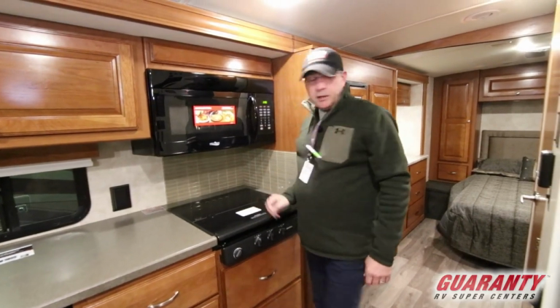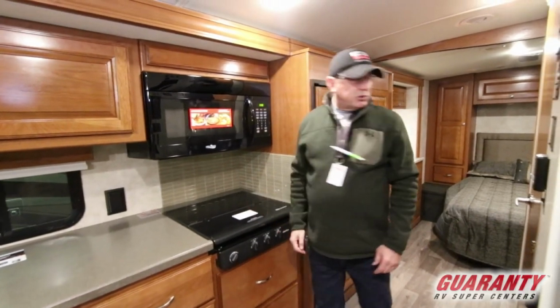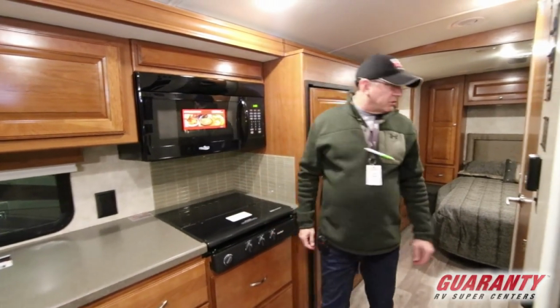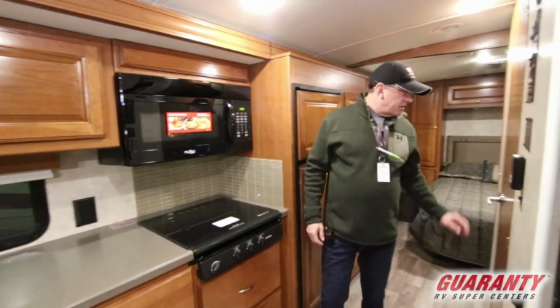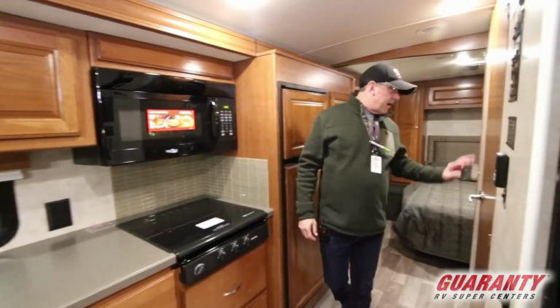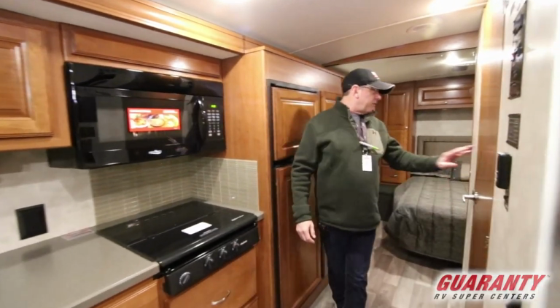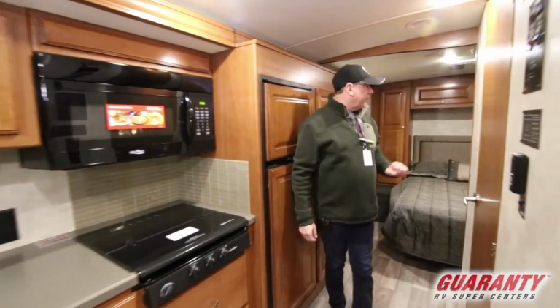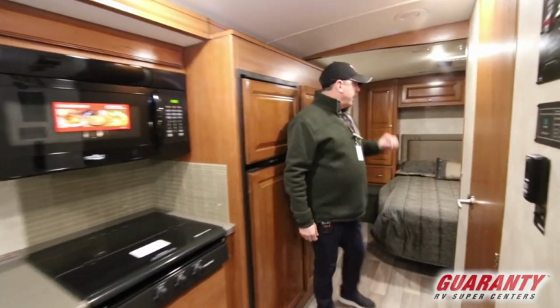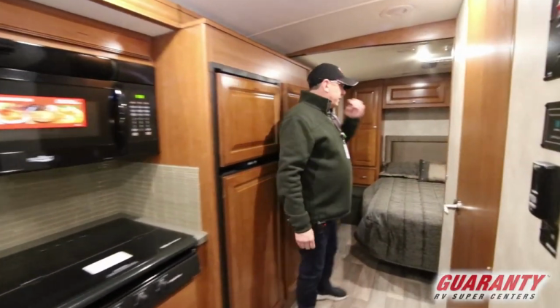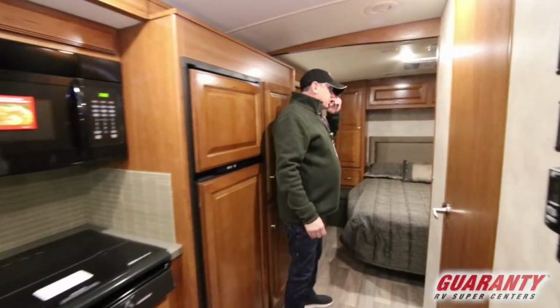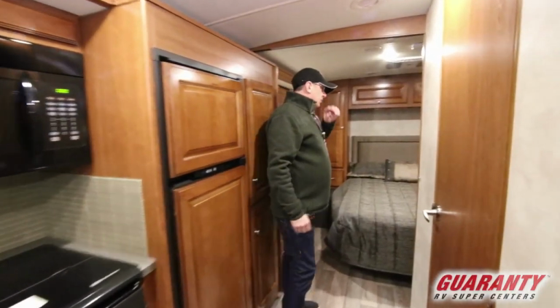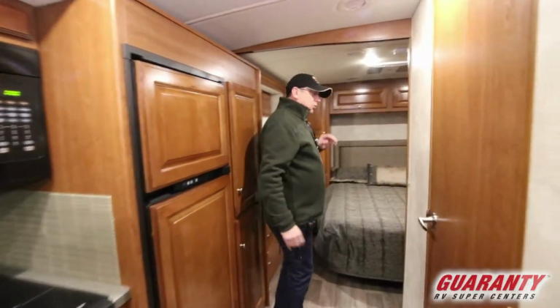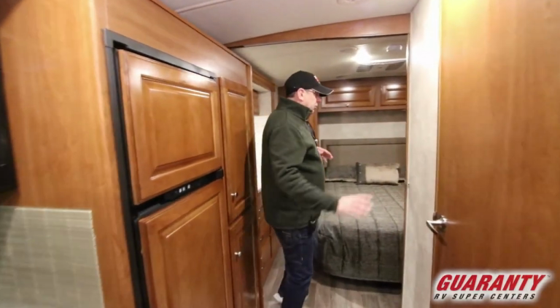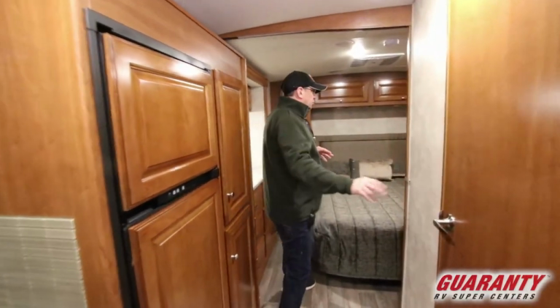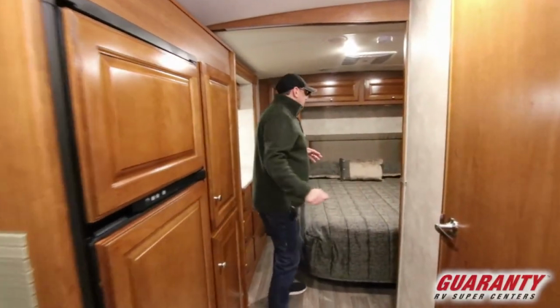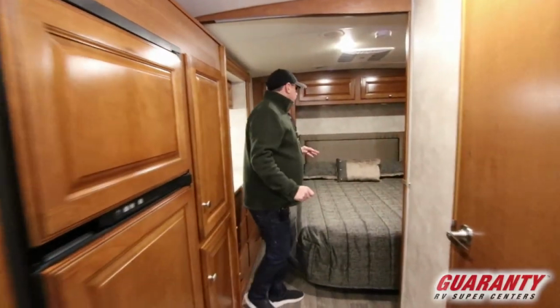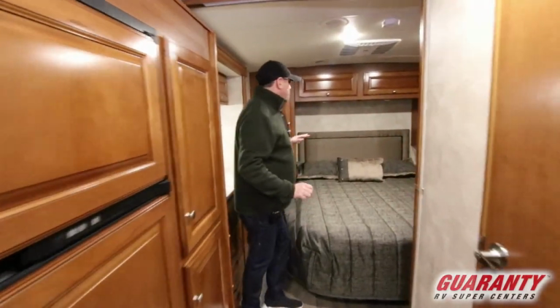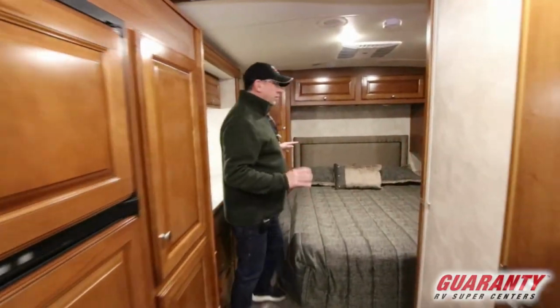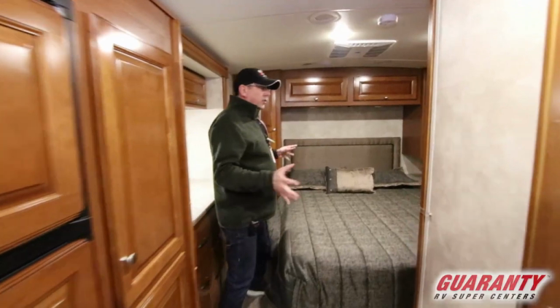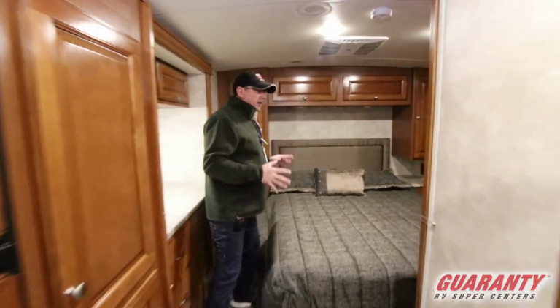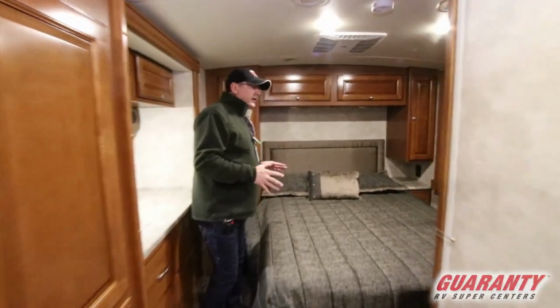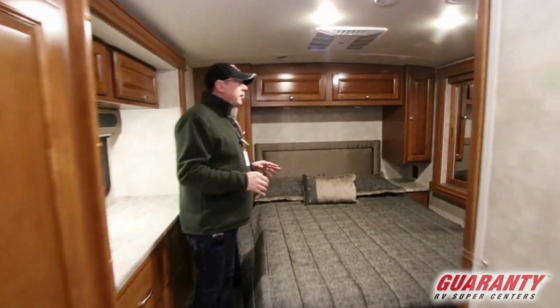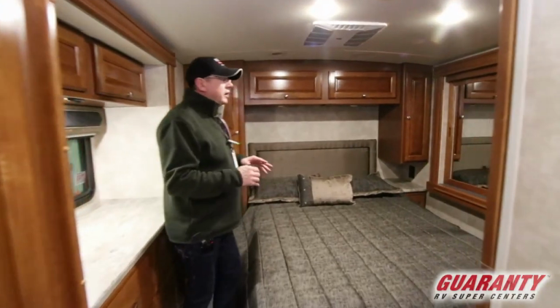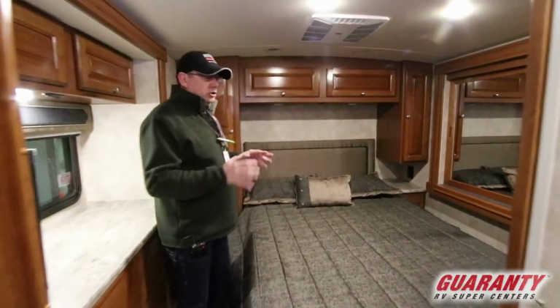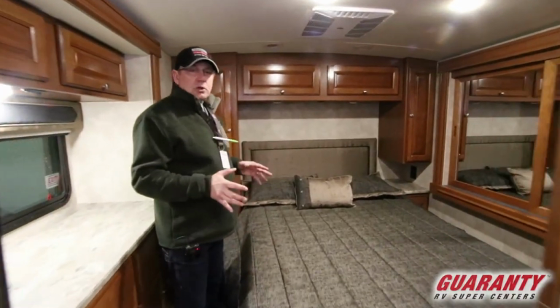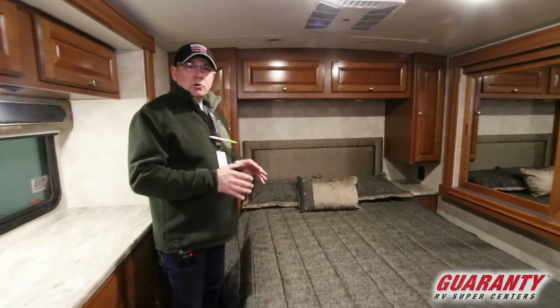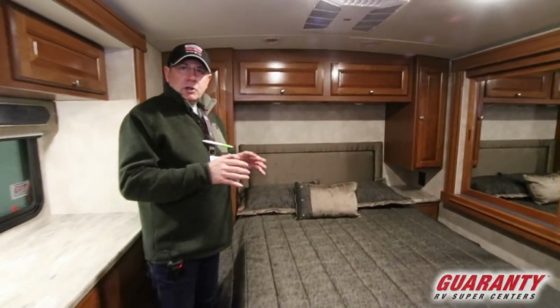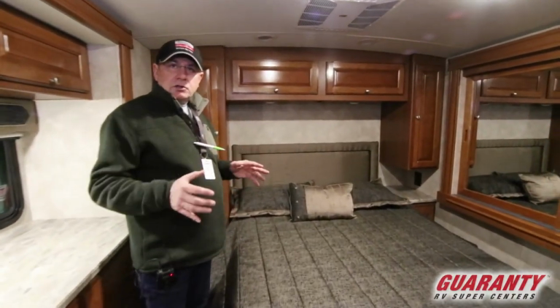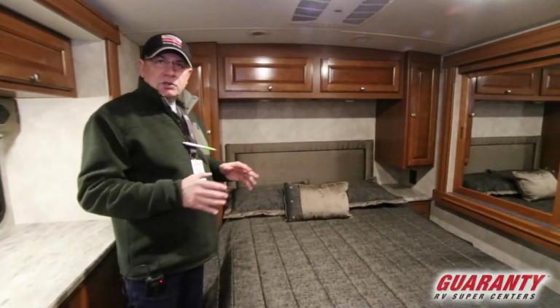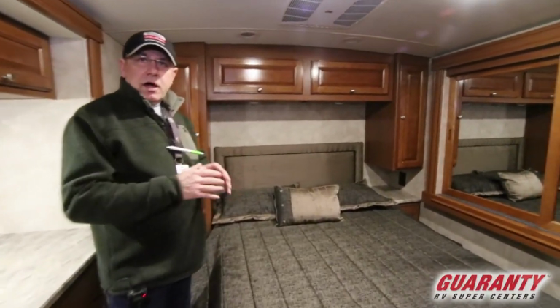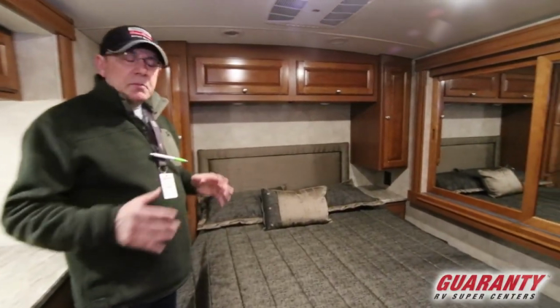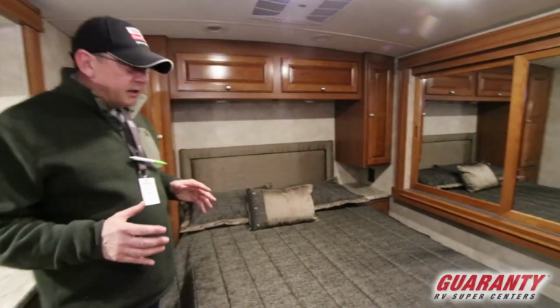Nice oversized bathroom — and we'll show you that in just a second. But what I really like: short coach, a lot of storage, a lot of amenities.